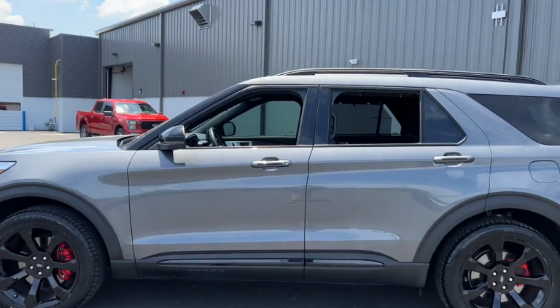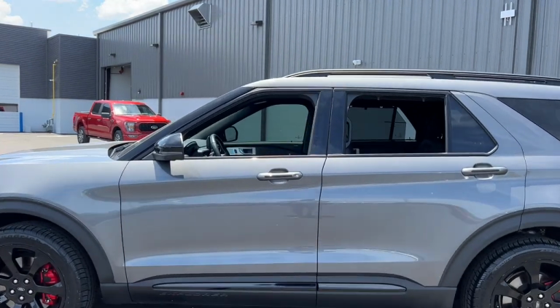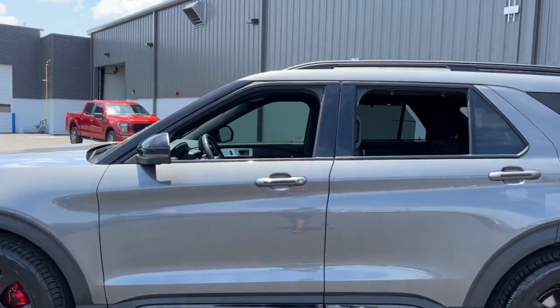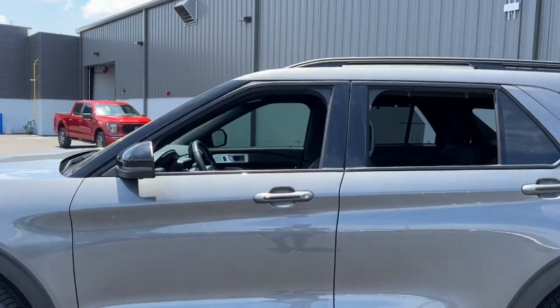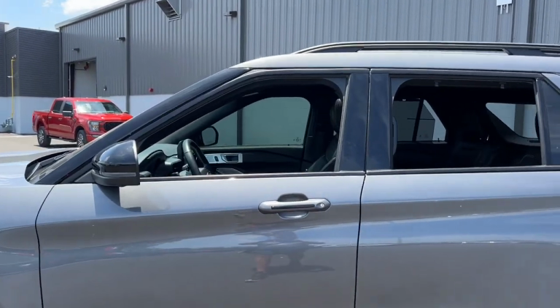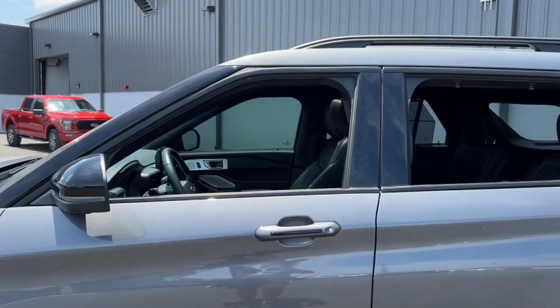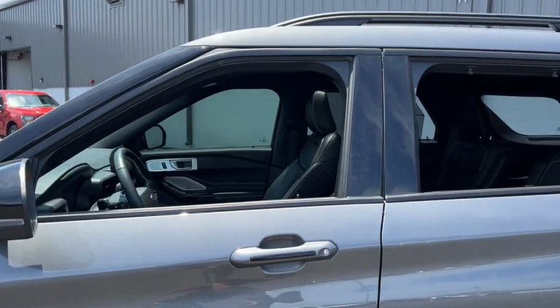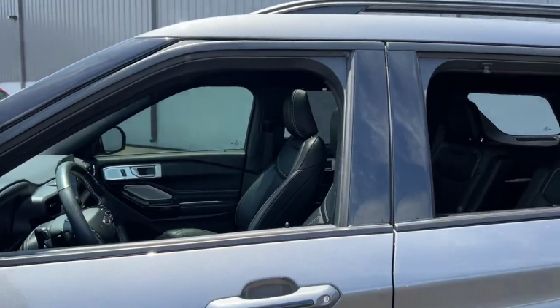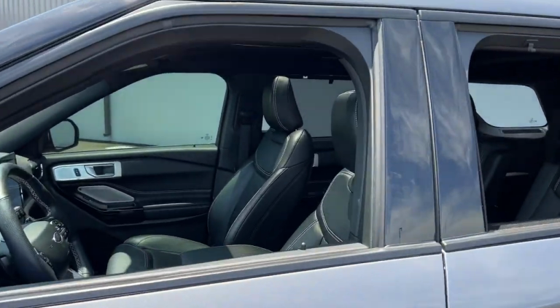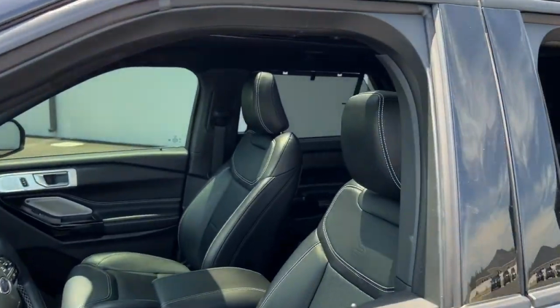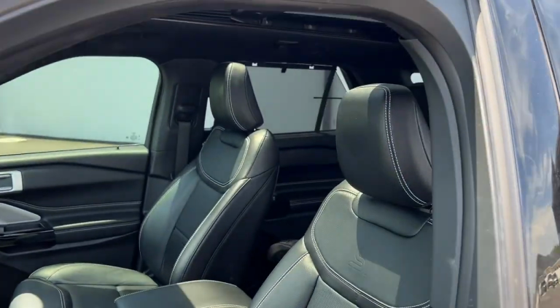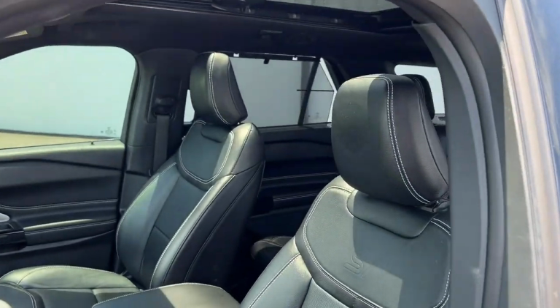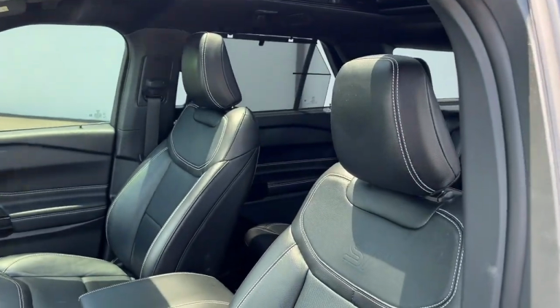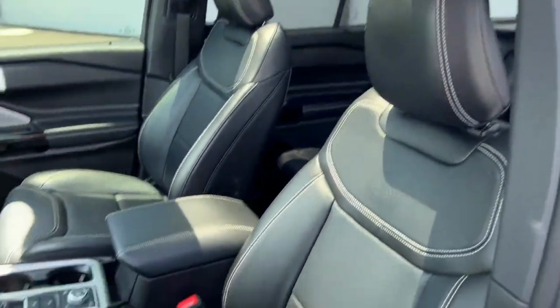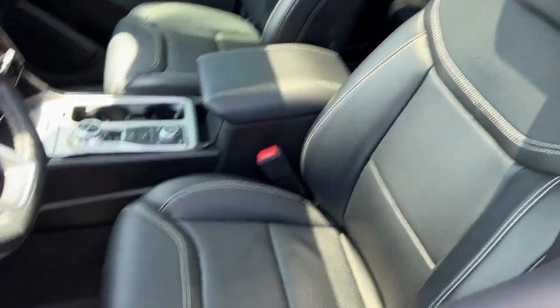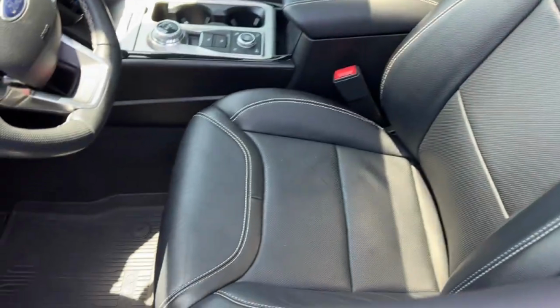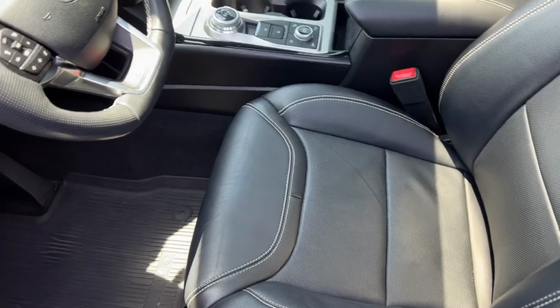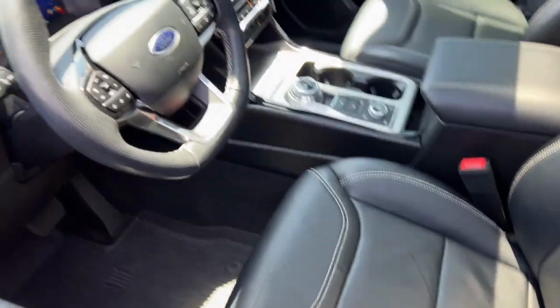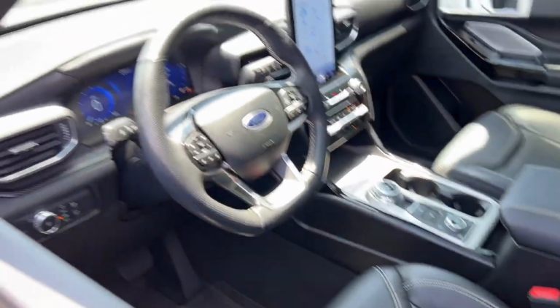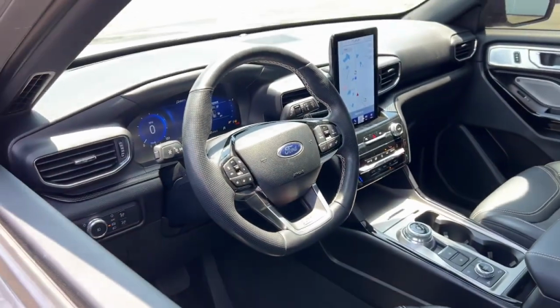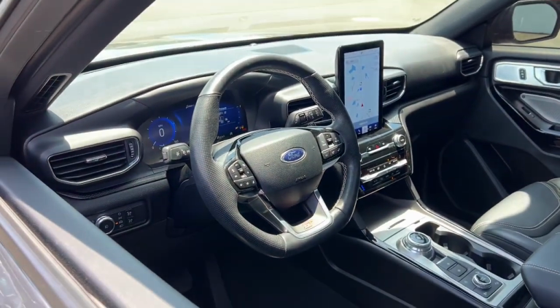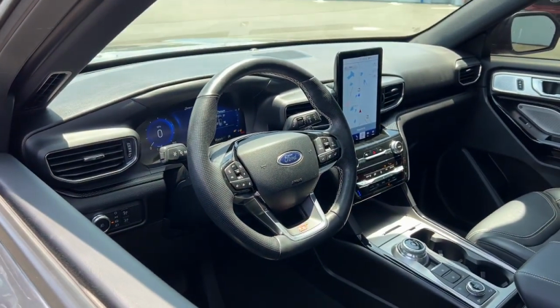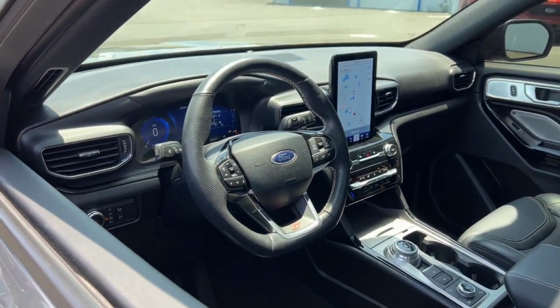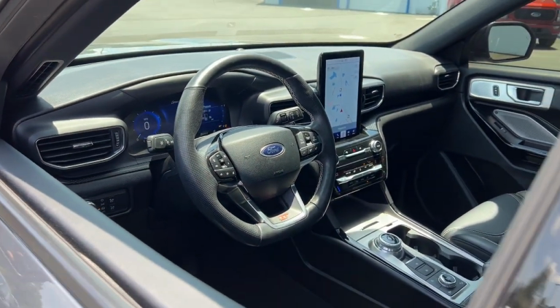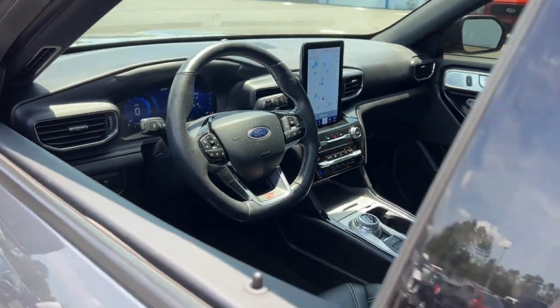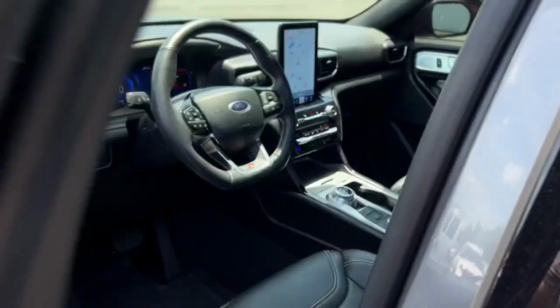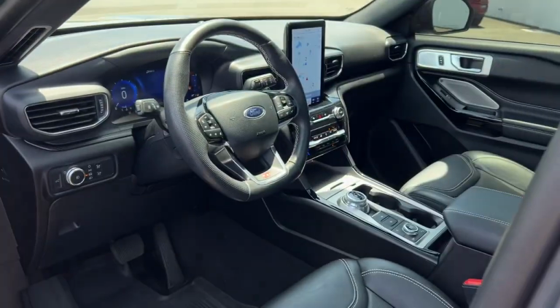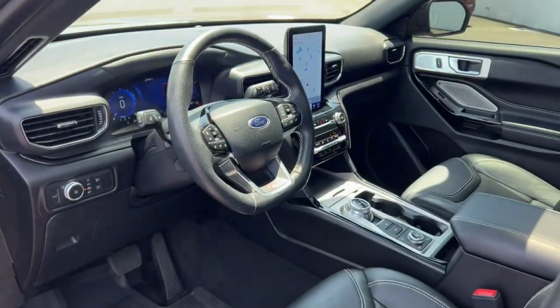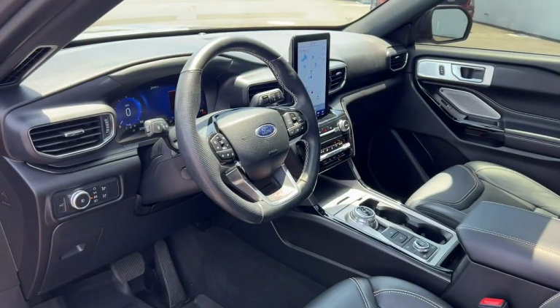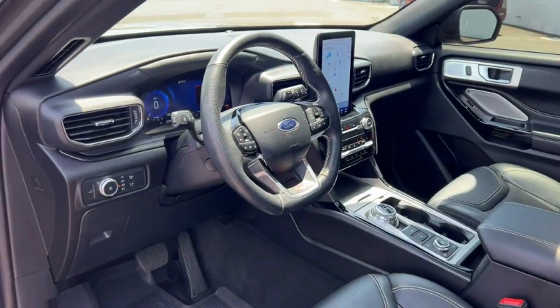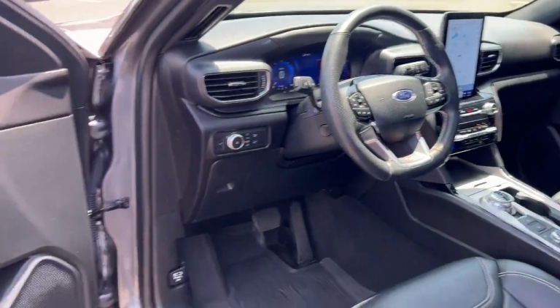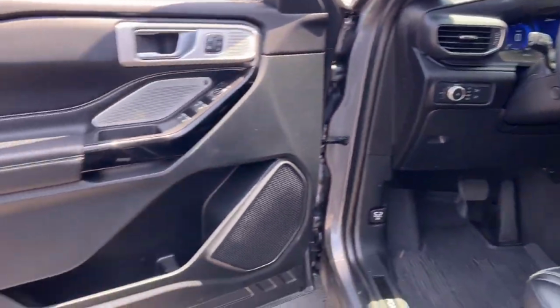This handsome mid-size SUV offers a solid, comfortable ride and options that let you customize capabilities such as towing and intelligent all-wheel drive.